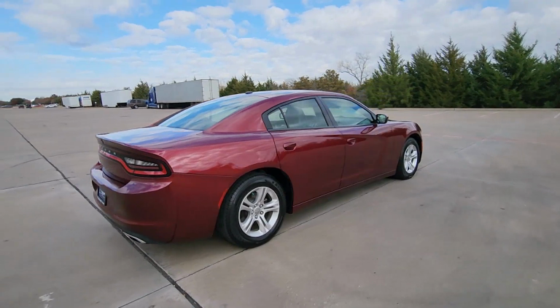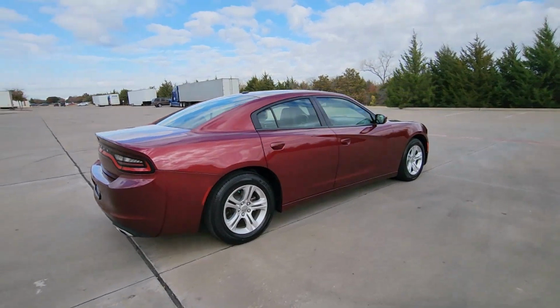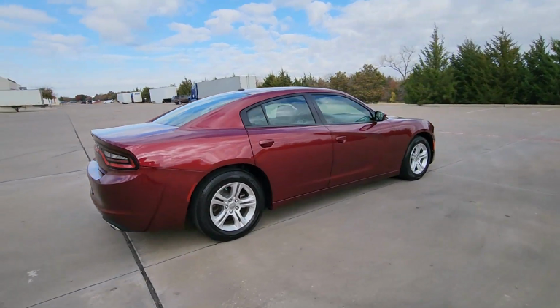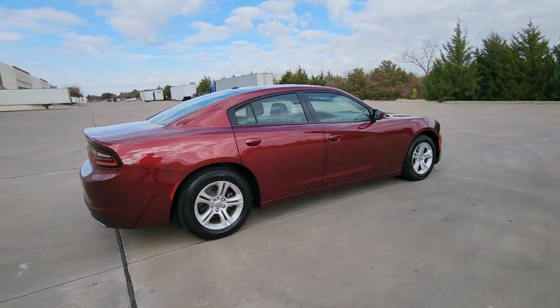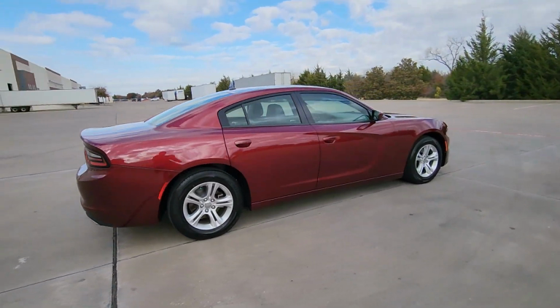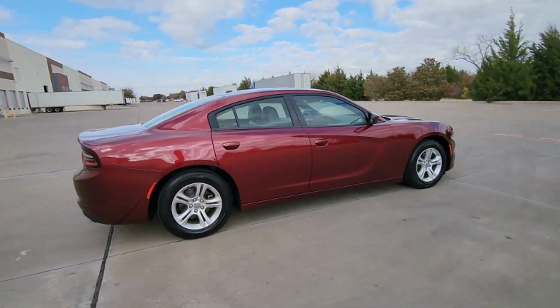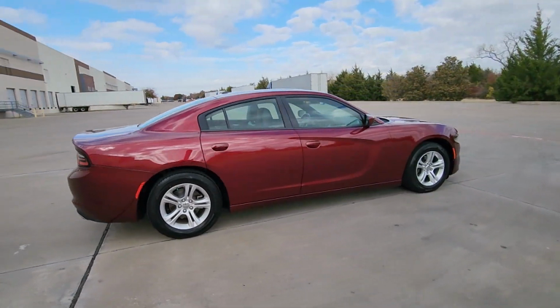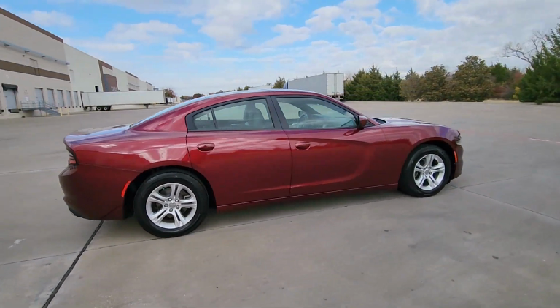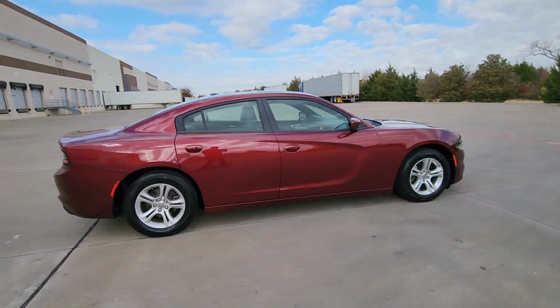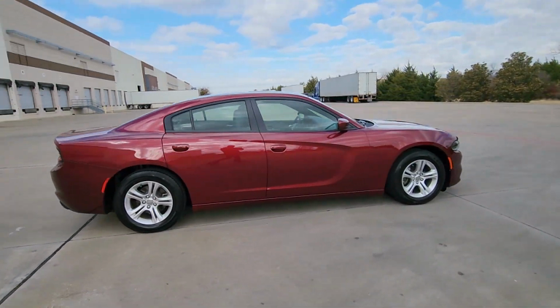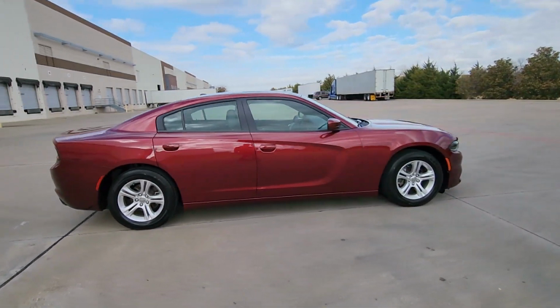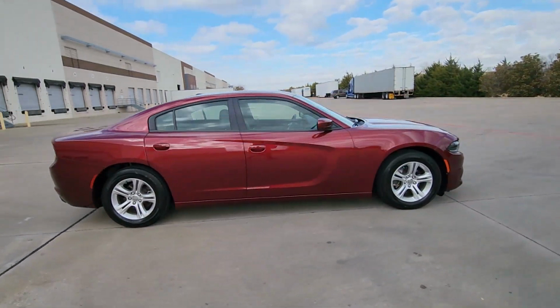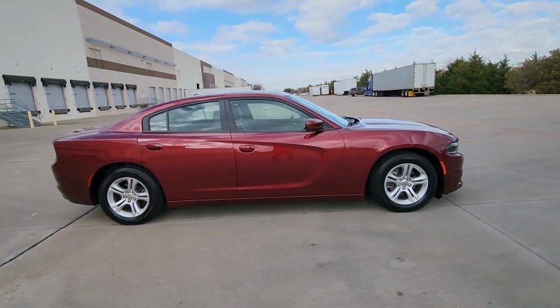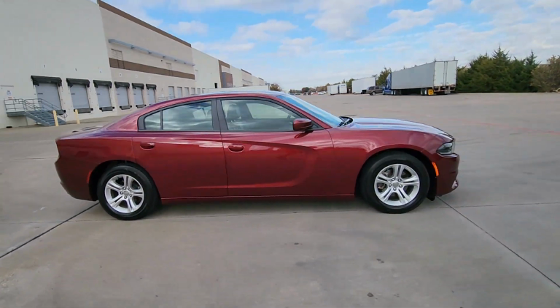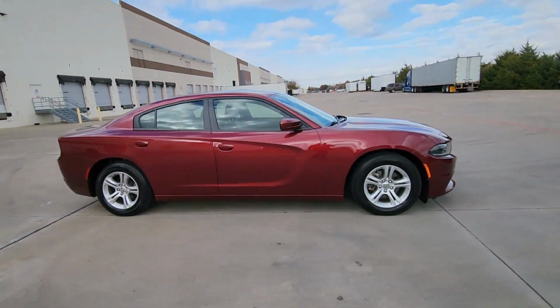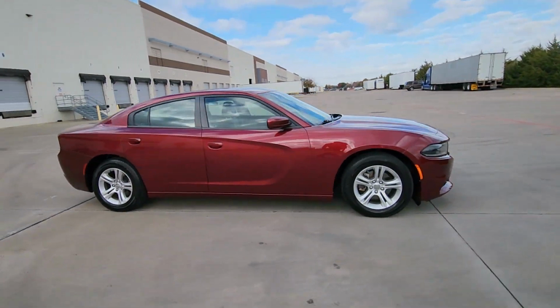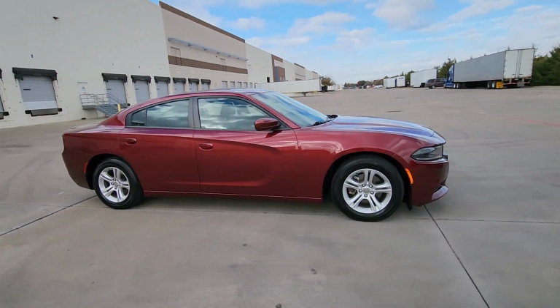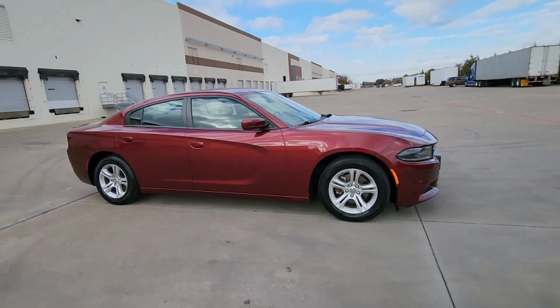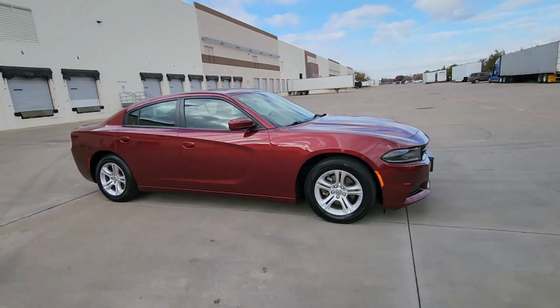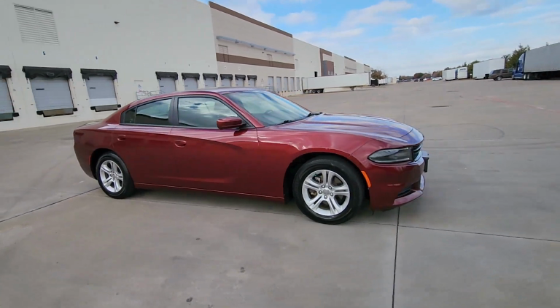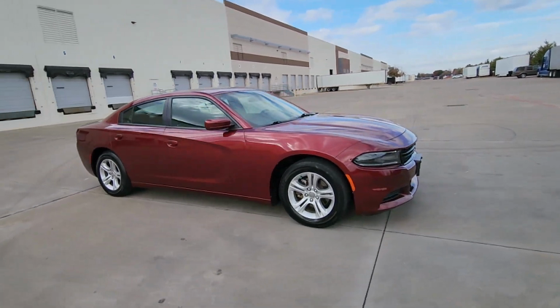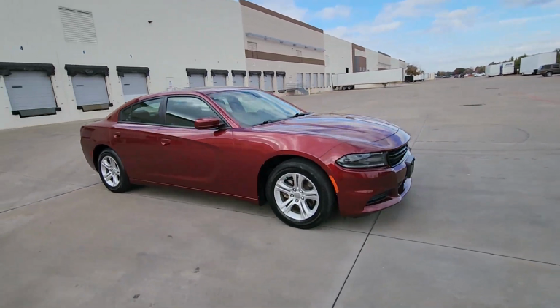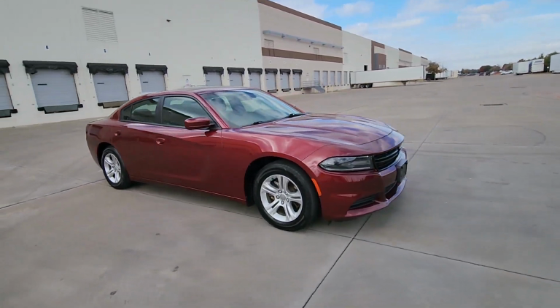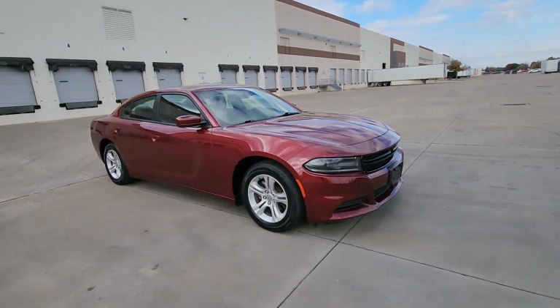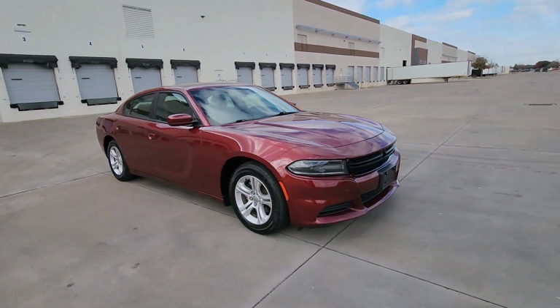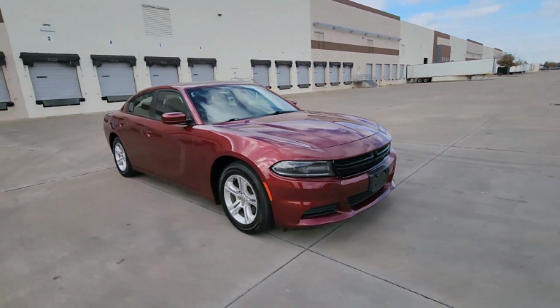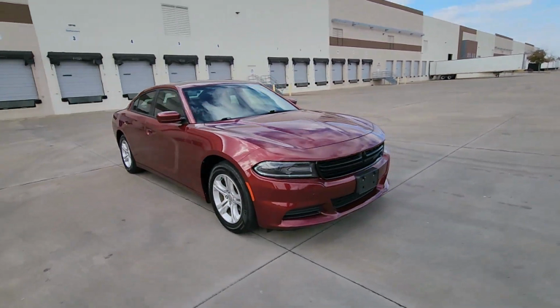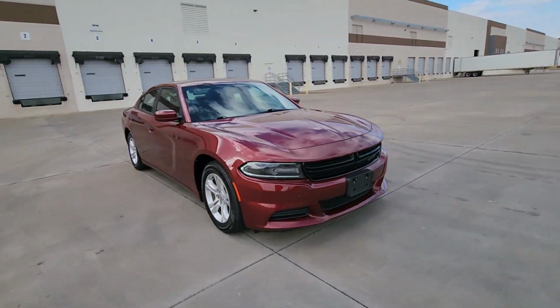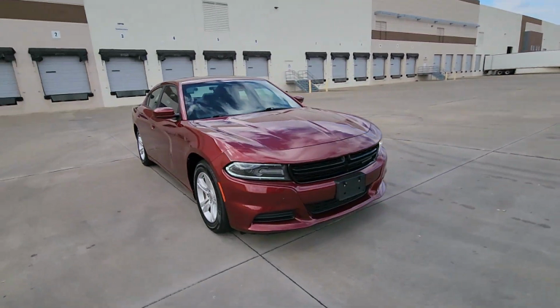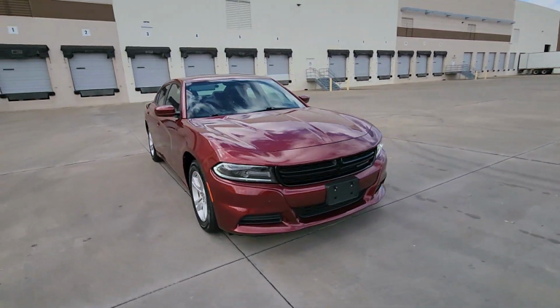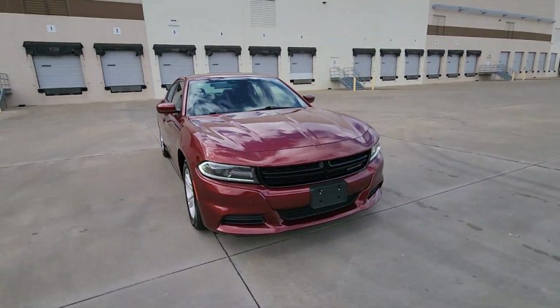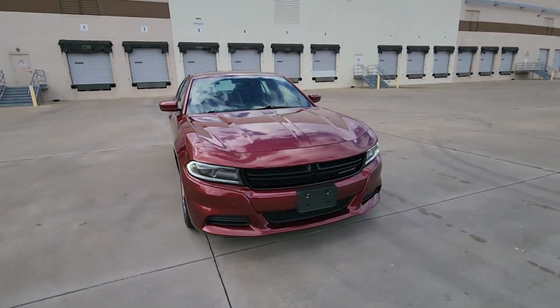Go bold or go home — the Charger packs aggressive athleticism and unexpected fuel efficiency into a driver-centered, family-friendly four-door package.